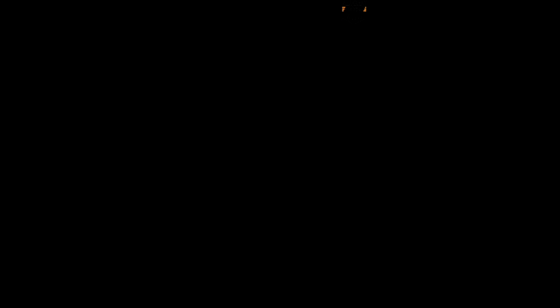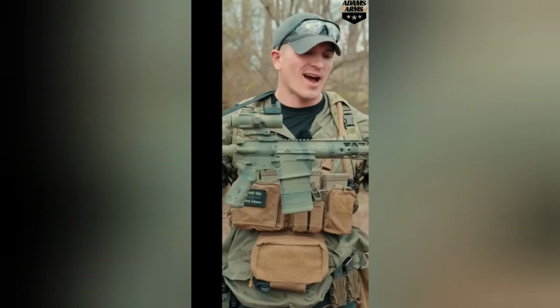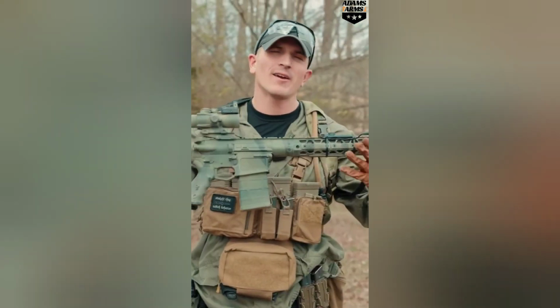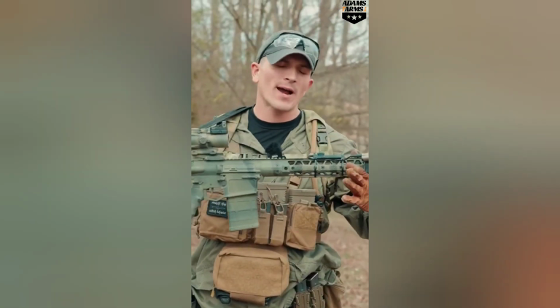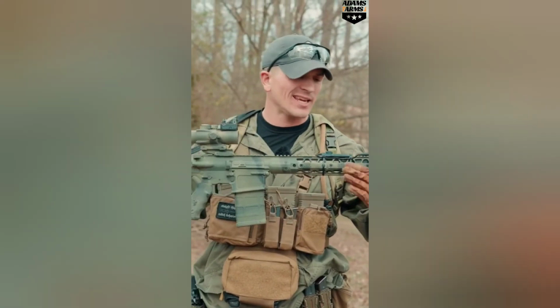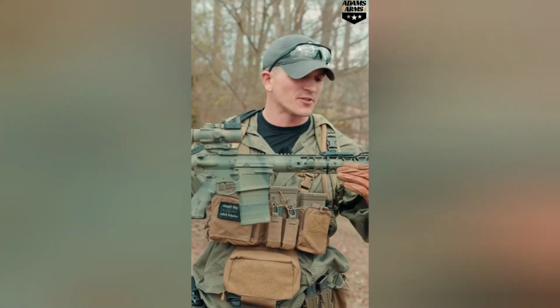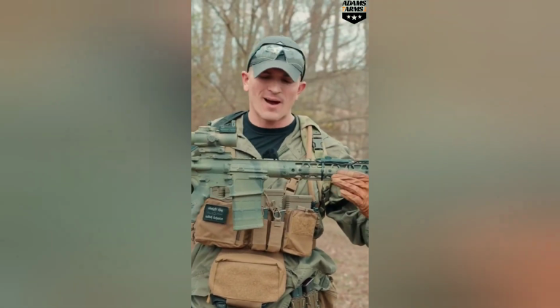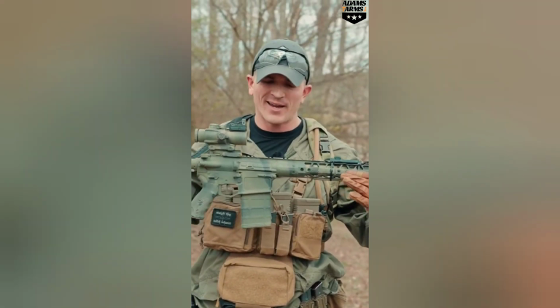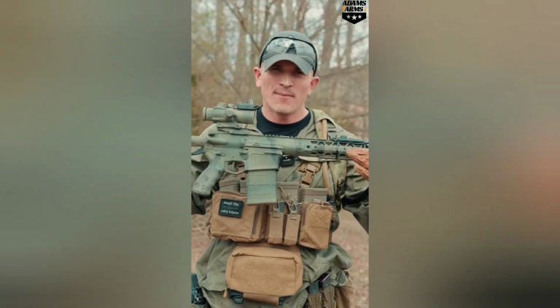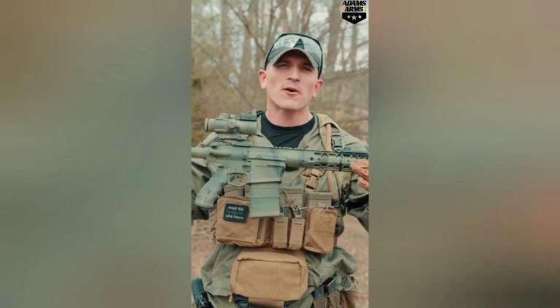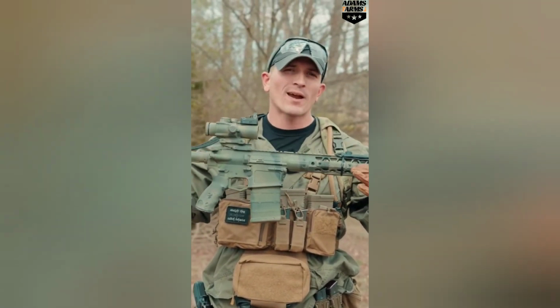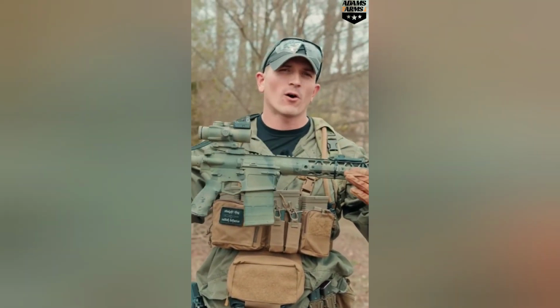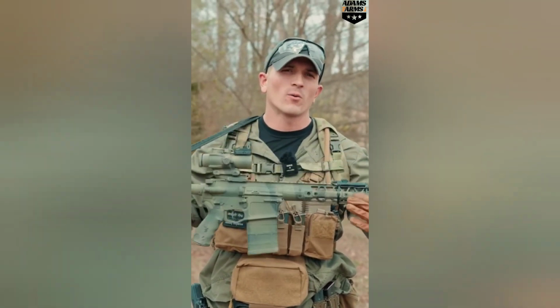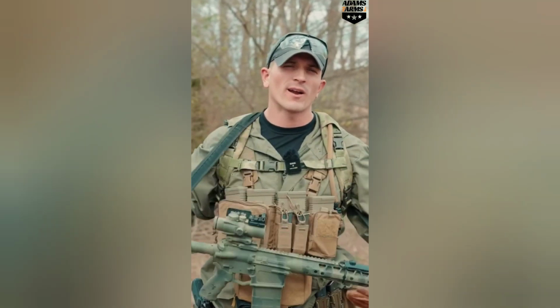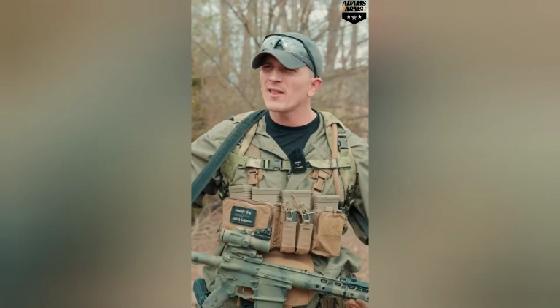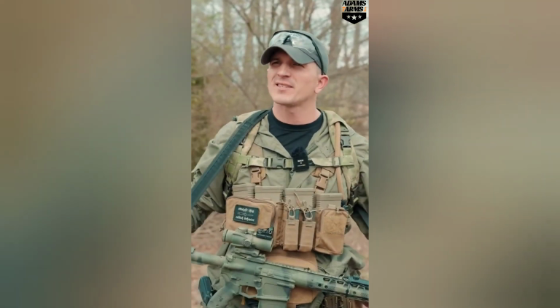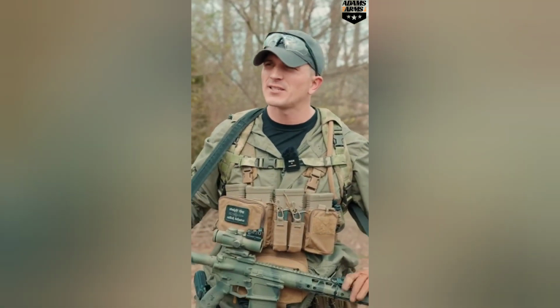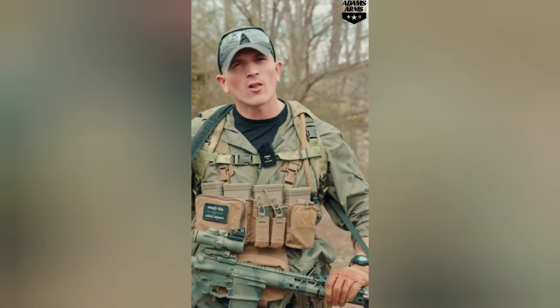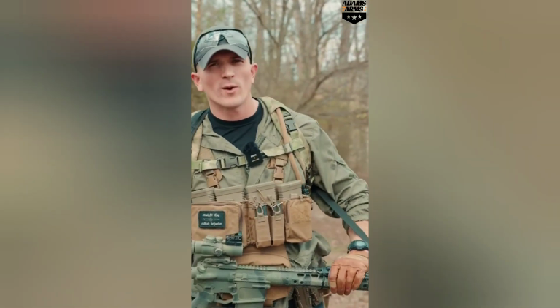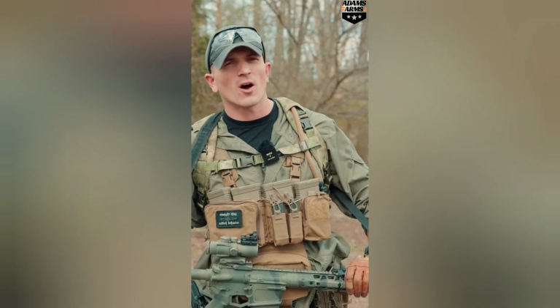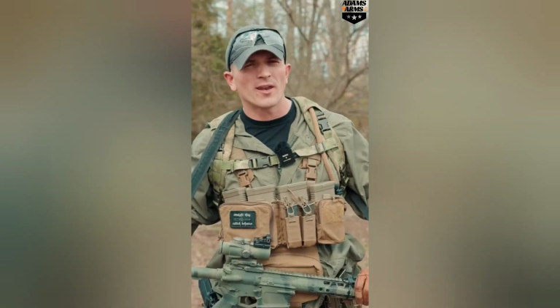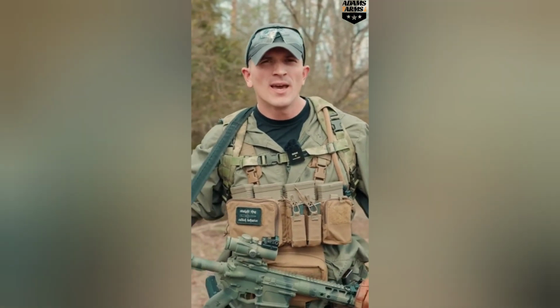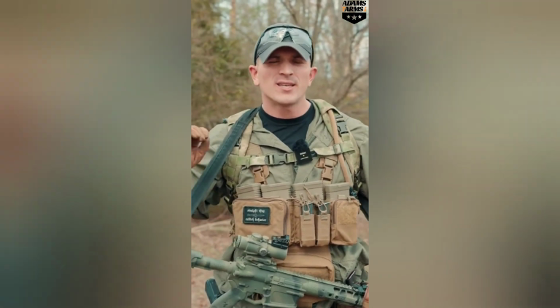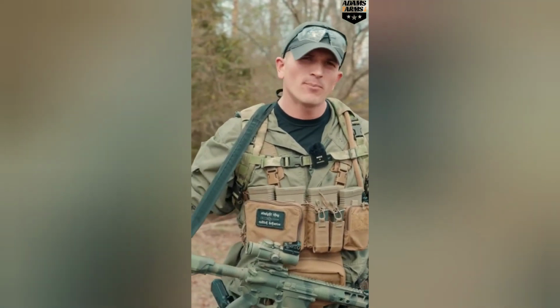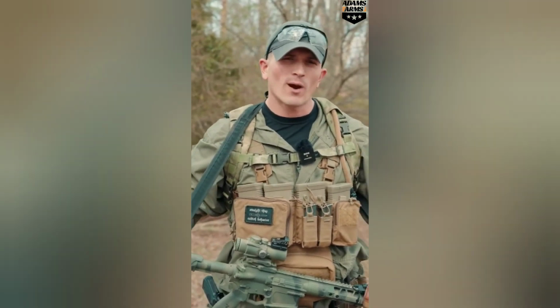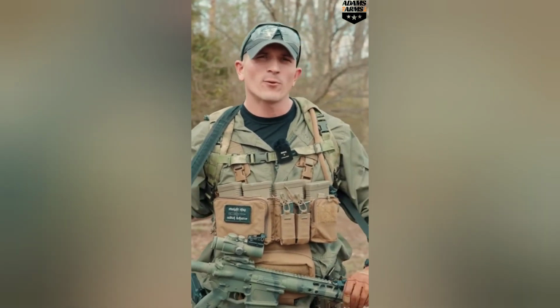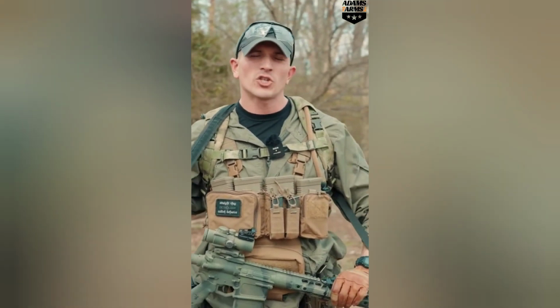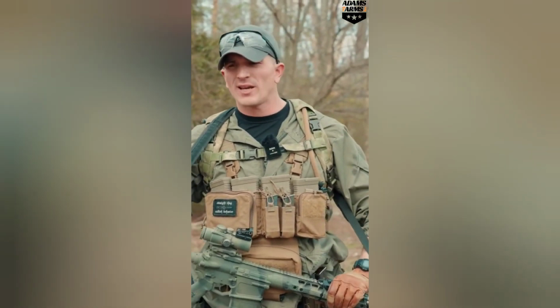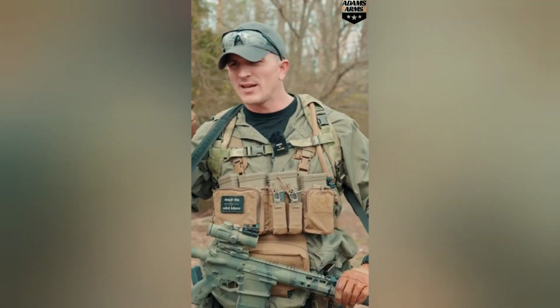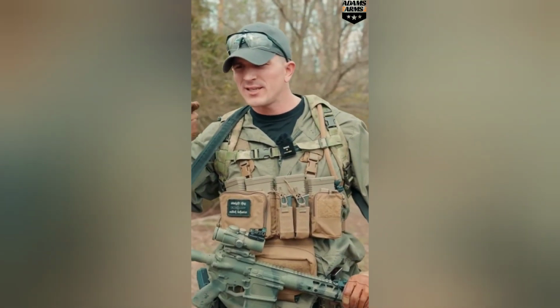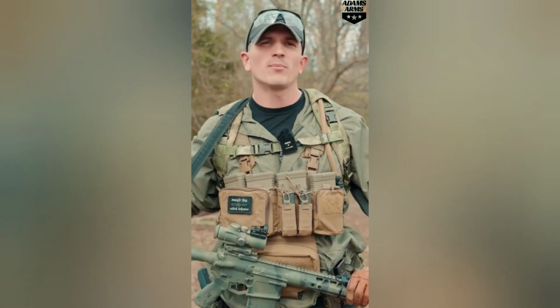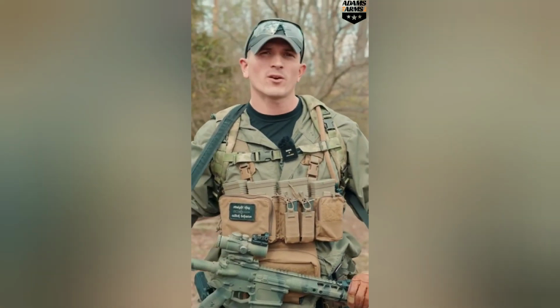I have finally entered my battle rifle arc where I finally decided to call it quits on sissy boy rifles chambered in sissy boy cartridges.